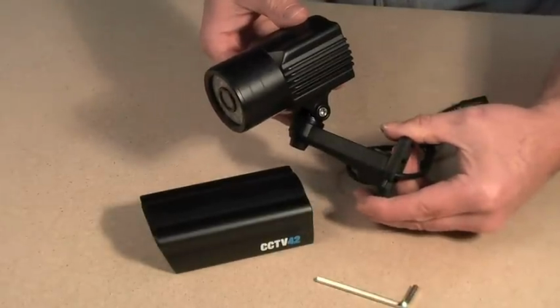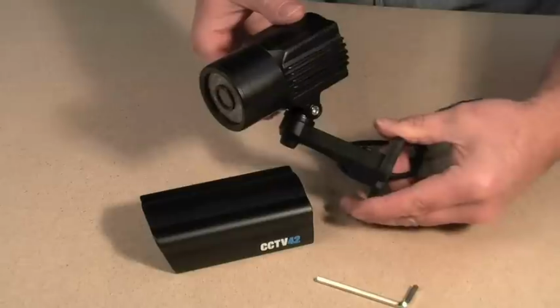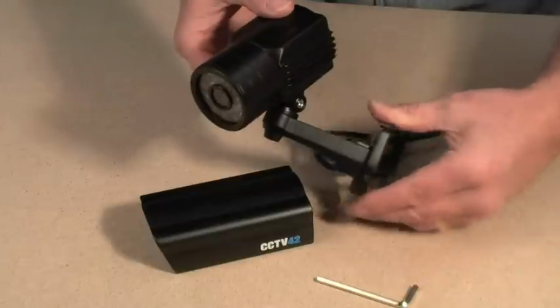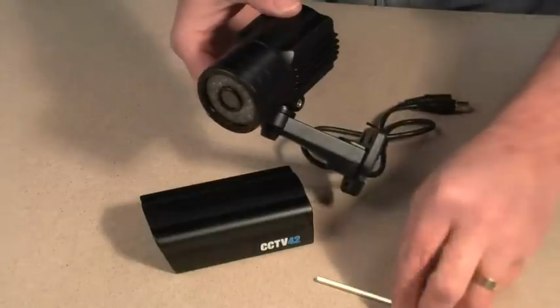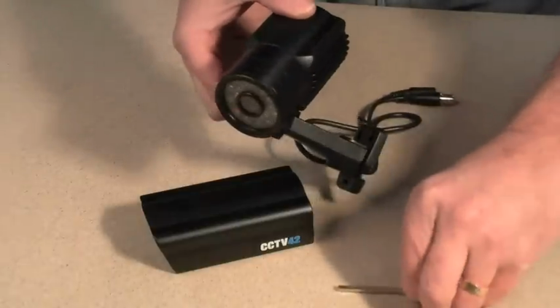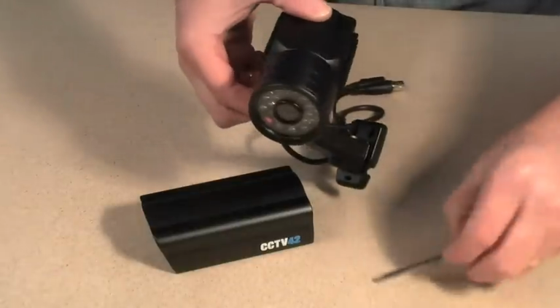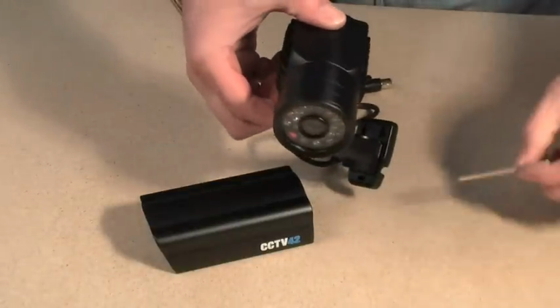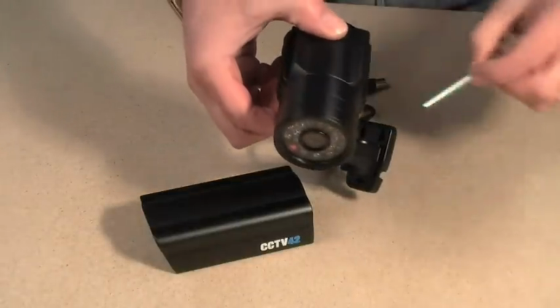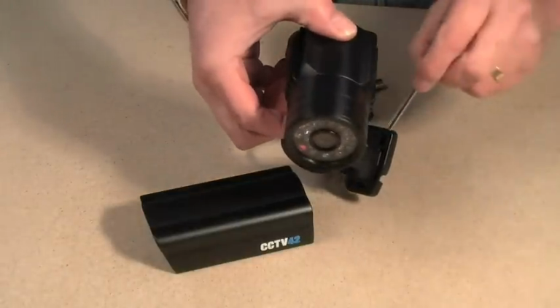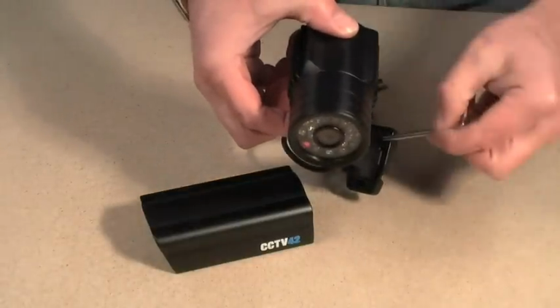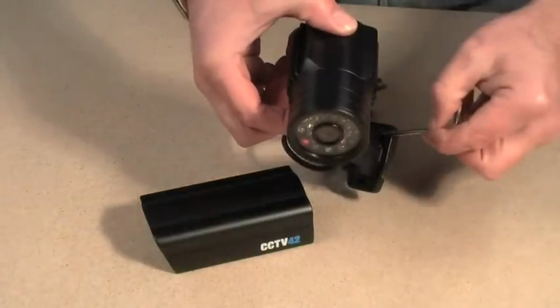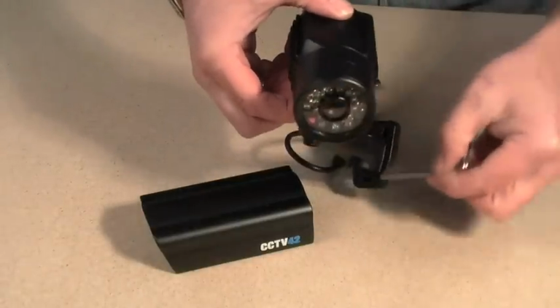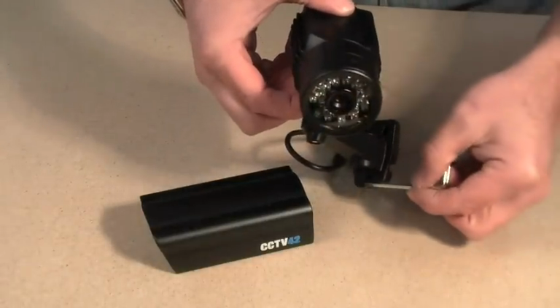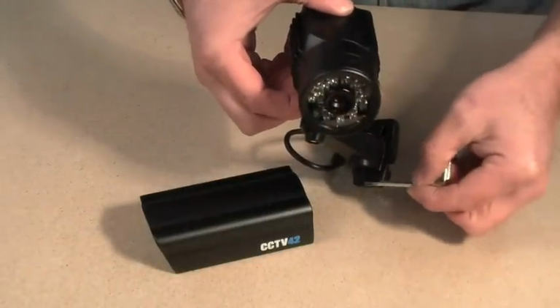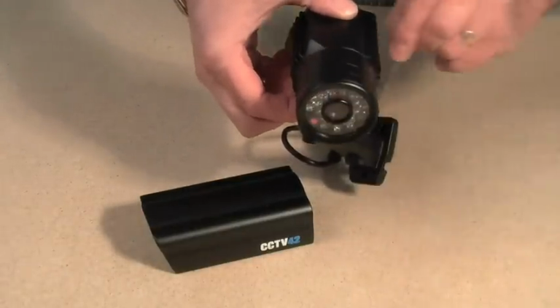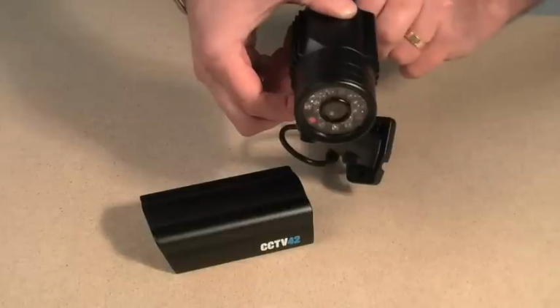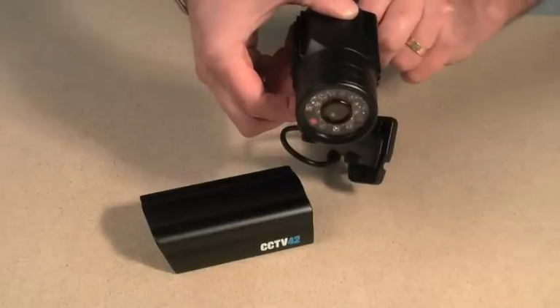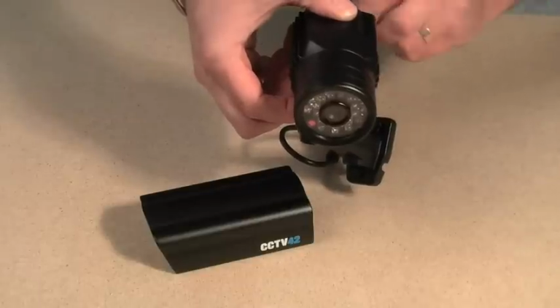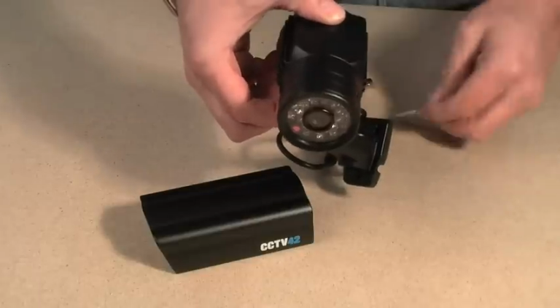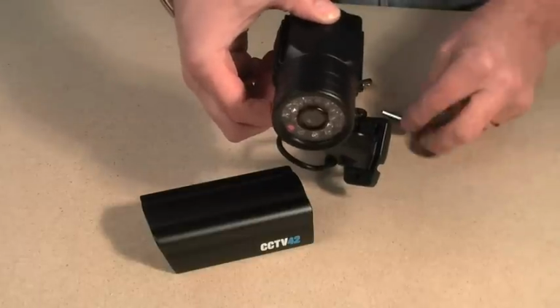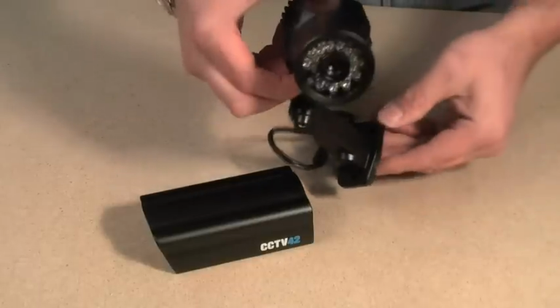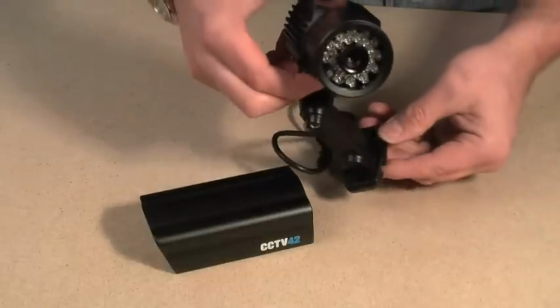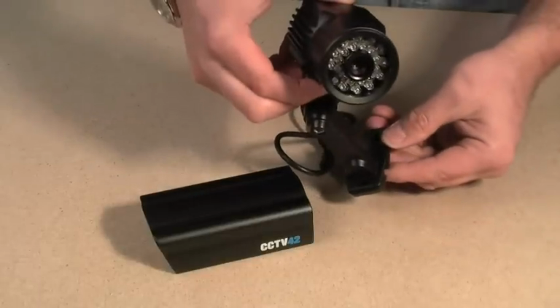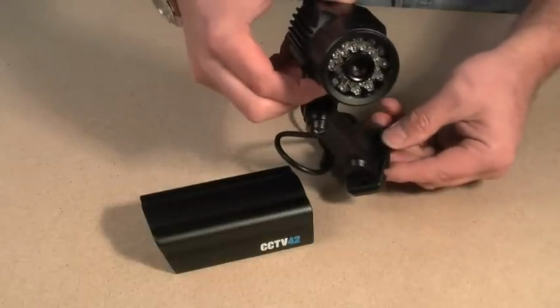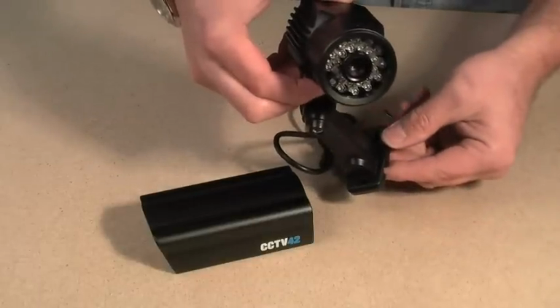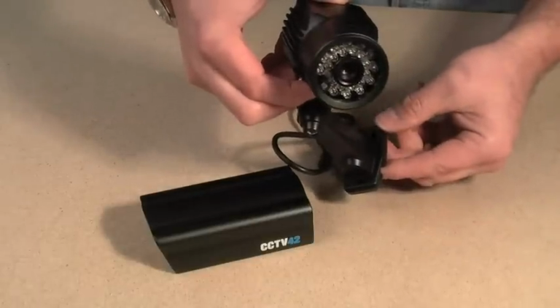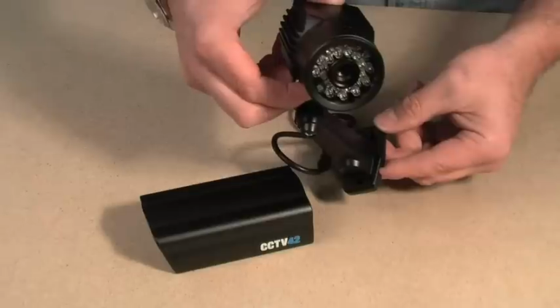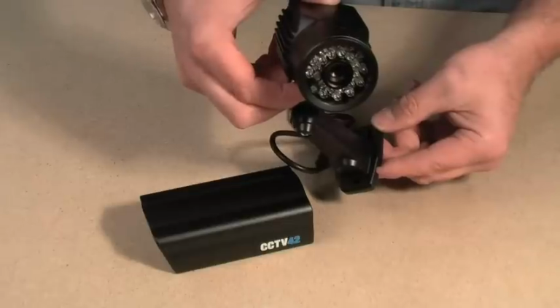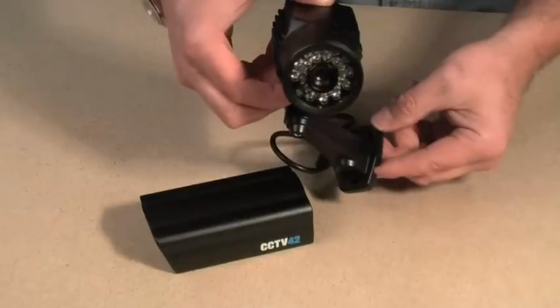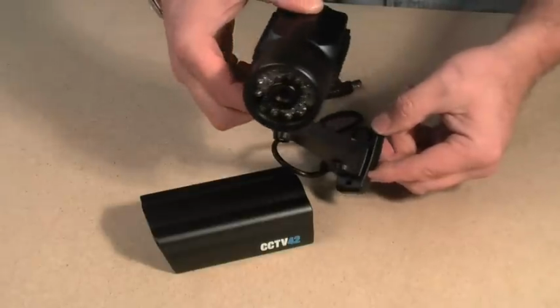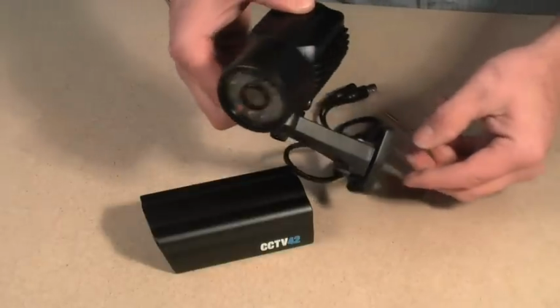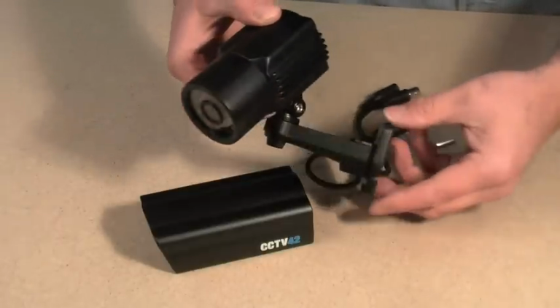Fitting the mount to a surface is very simple, using the three holes — as you can see being pointed out now — in the mount of the camera. And that's all there is to it. Very simple, and that's why these prove to be a very popular camera for self-installation.